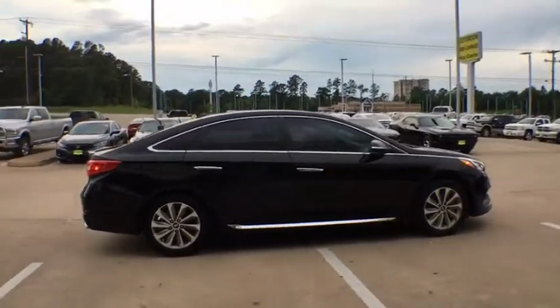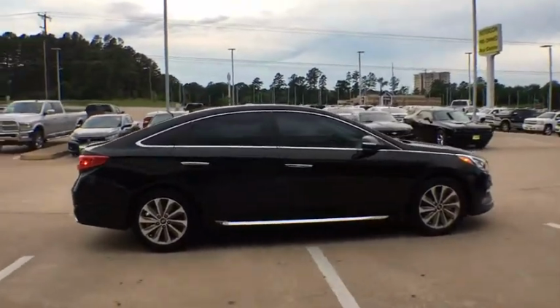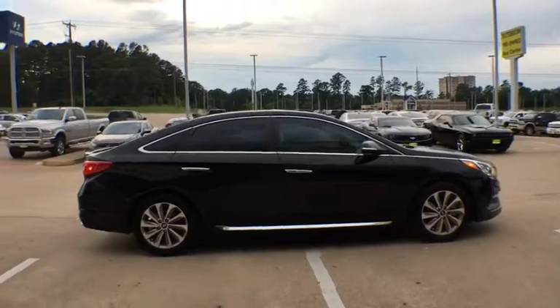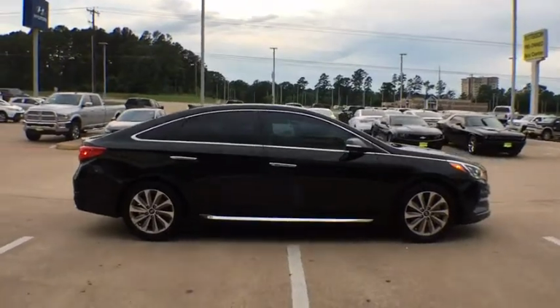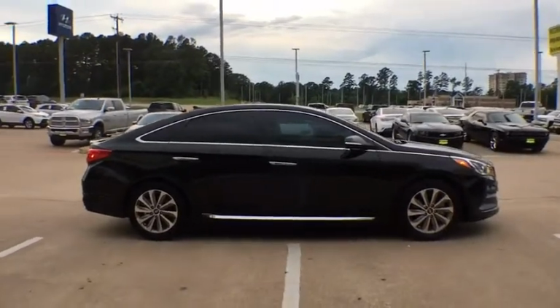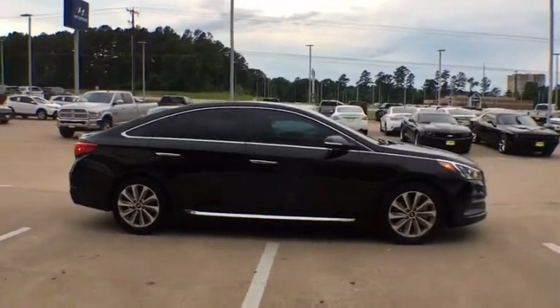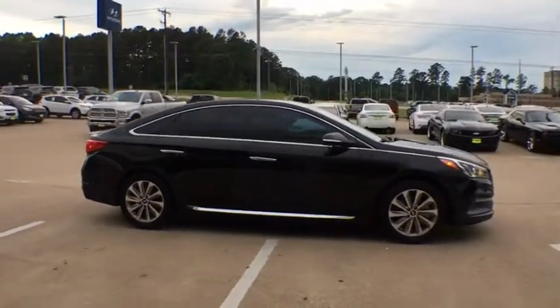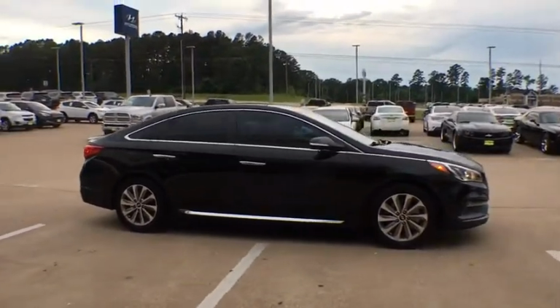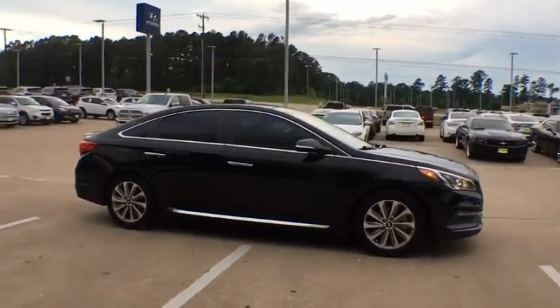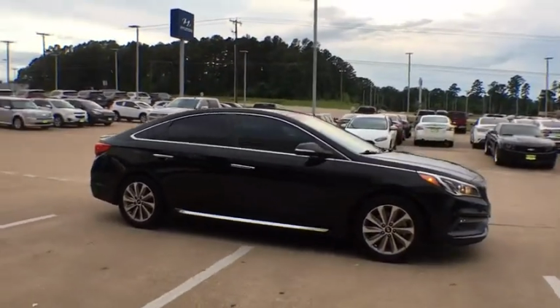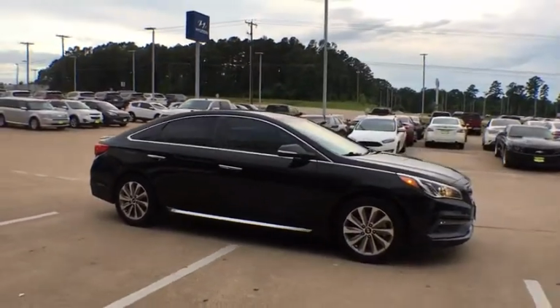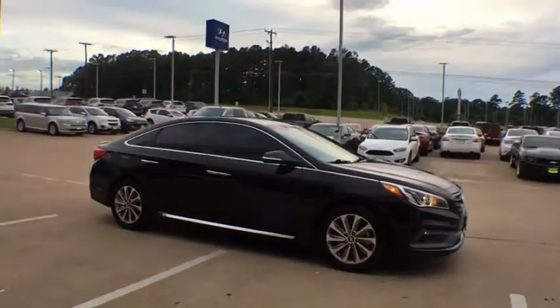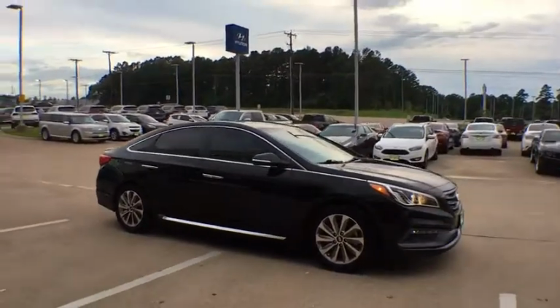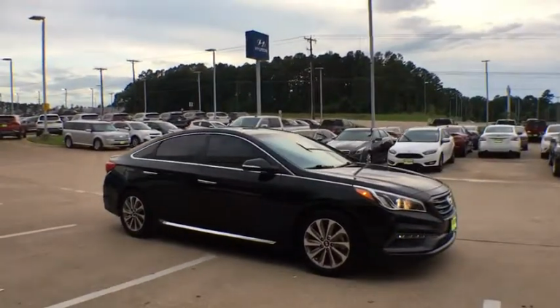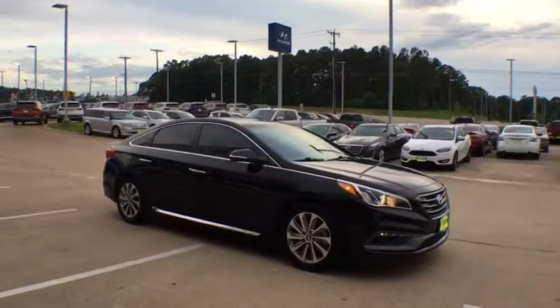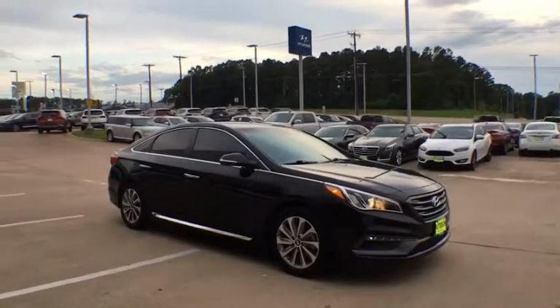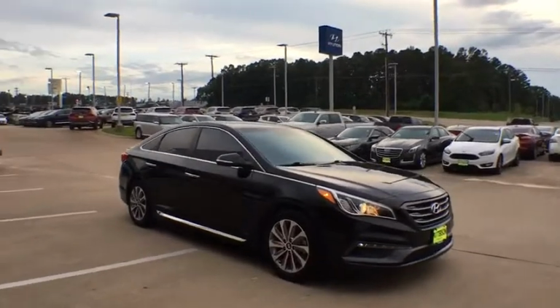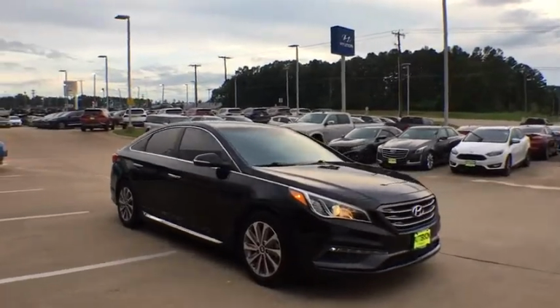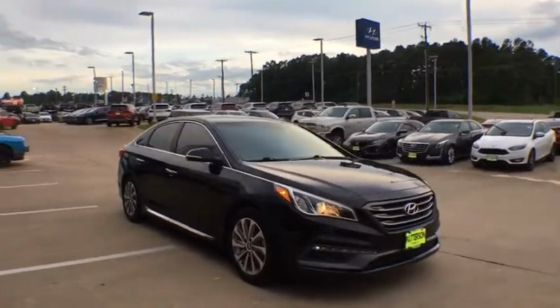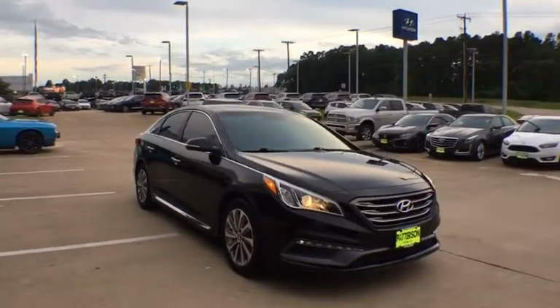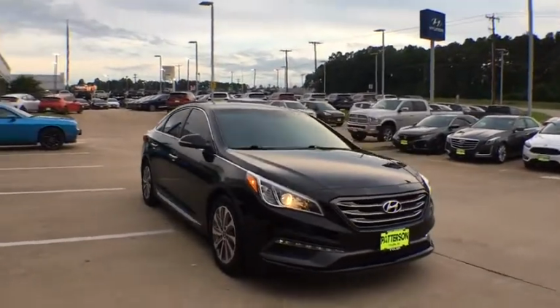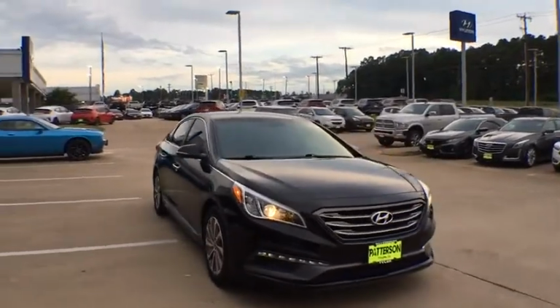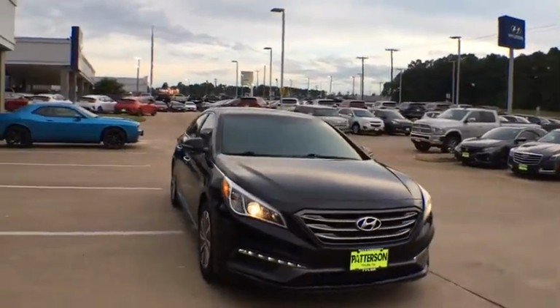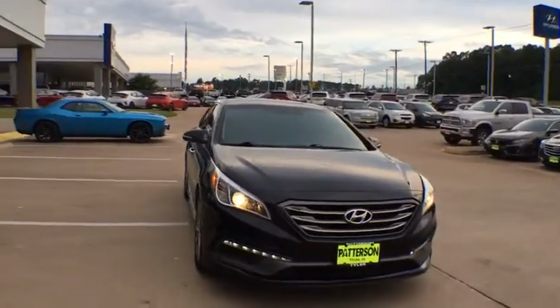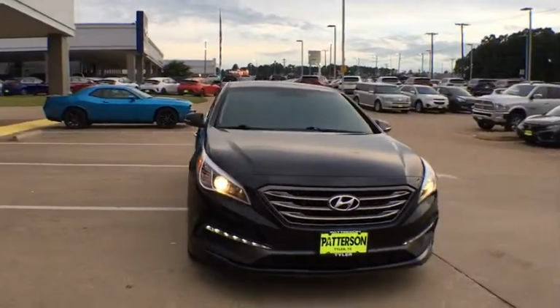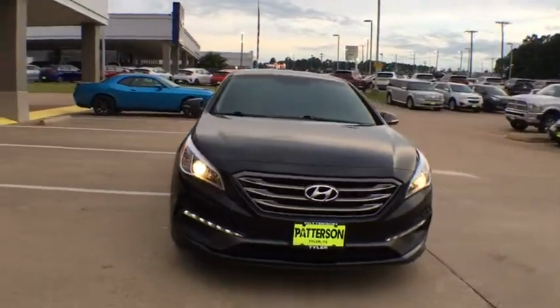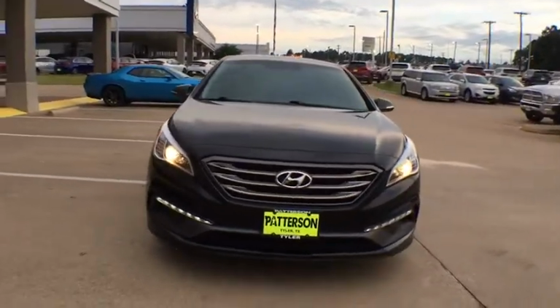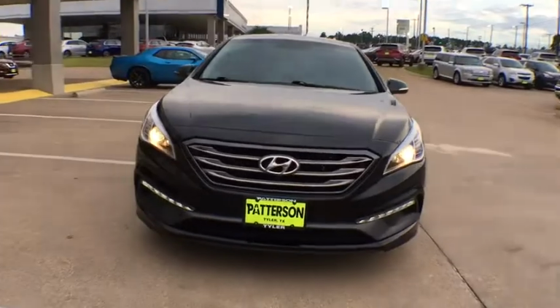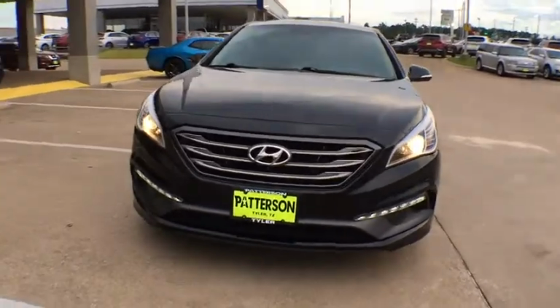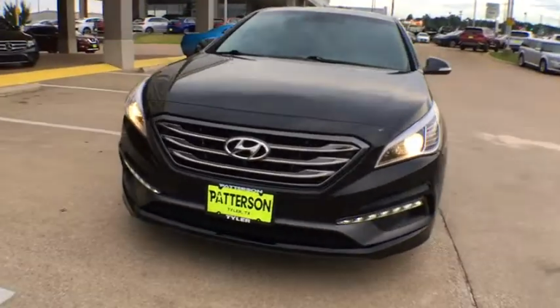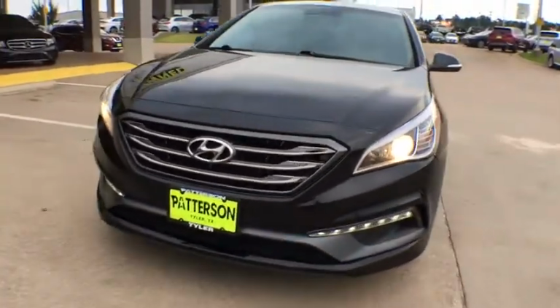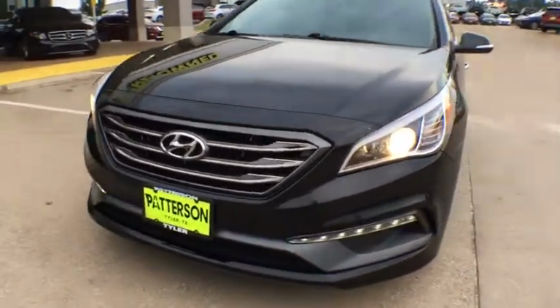Traction control, leather-wrapped steering wheel, dual airbags, power steering, alloy wheels, four-wheel disc brakes, CD player, electronic stability control, rear window defroster, heated front seats.